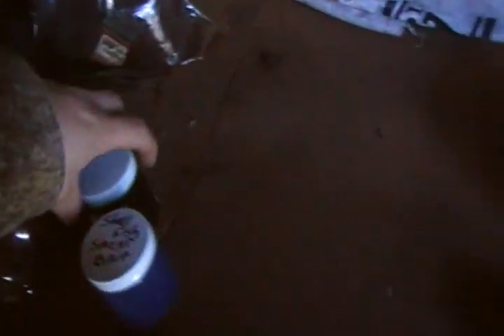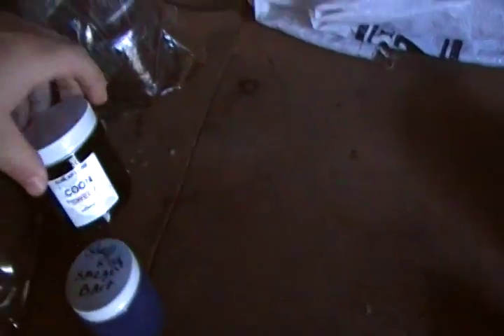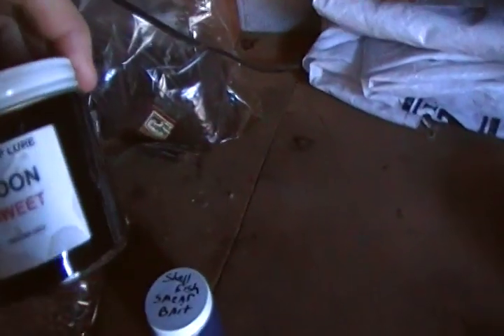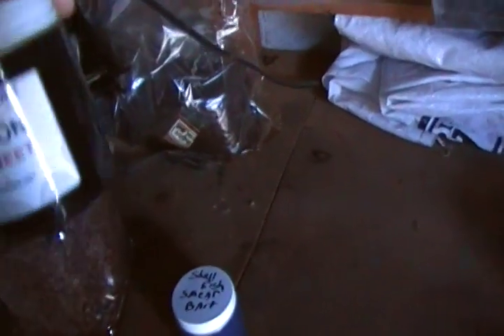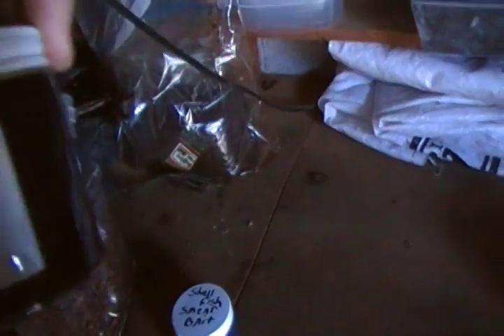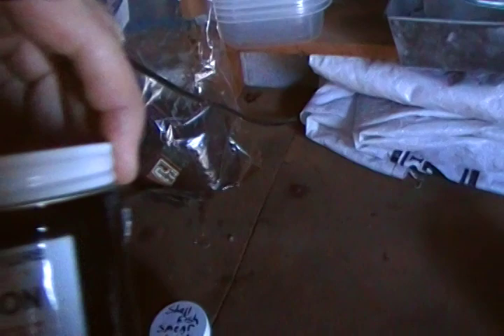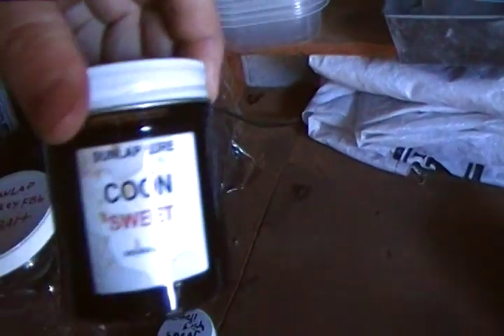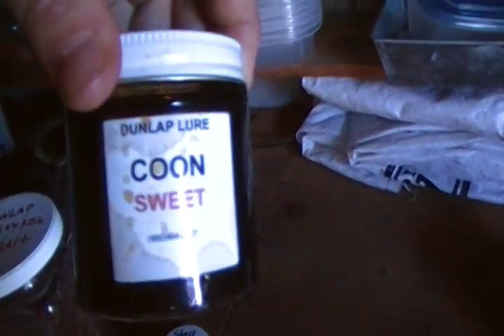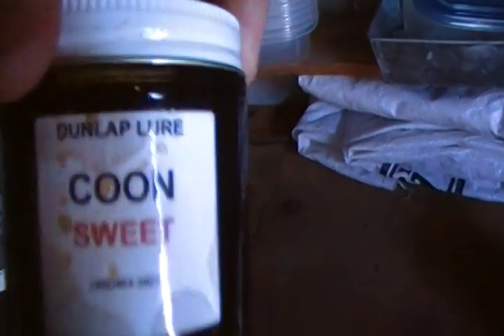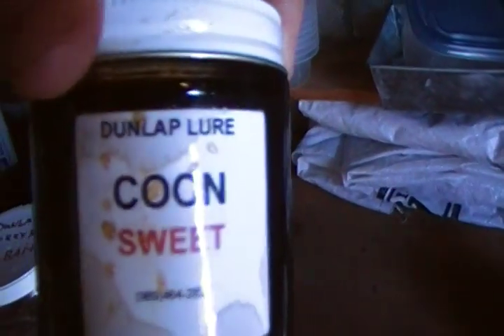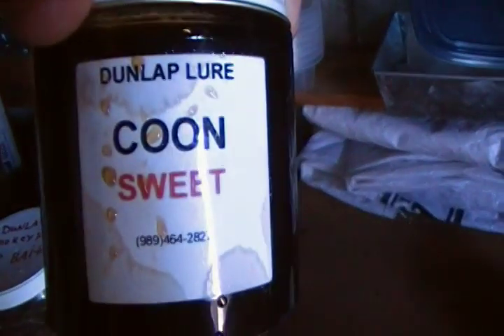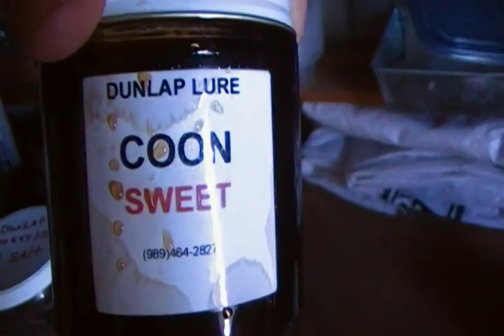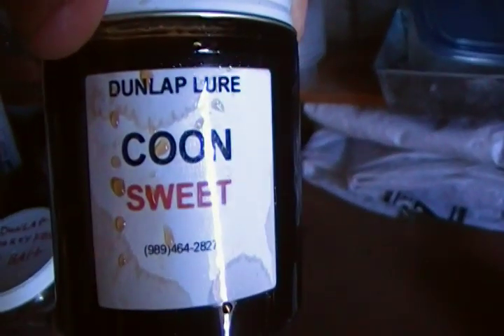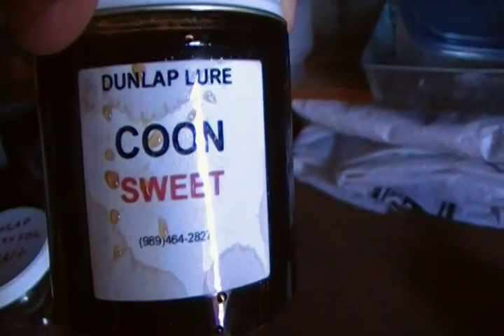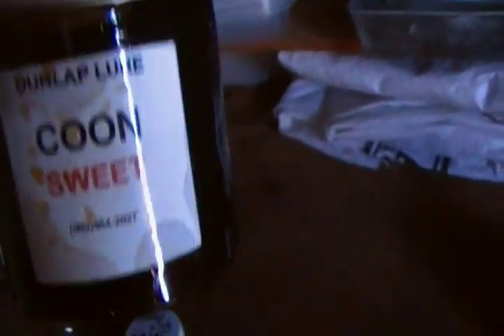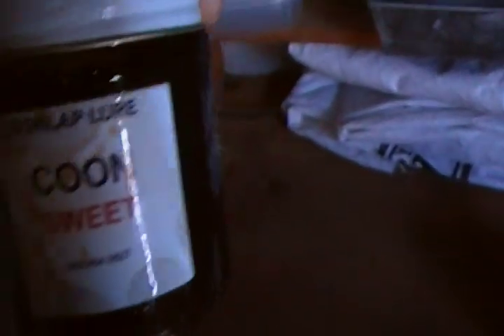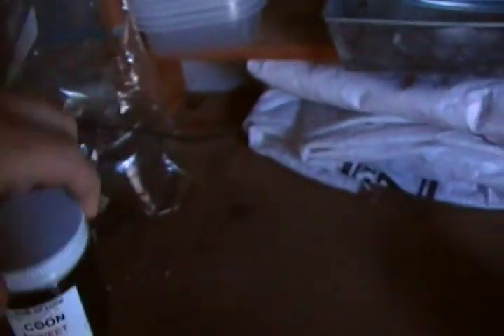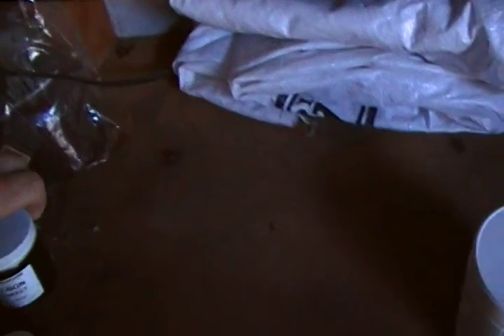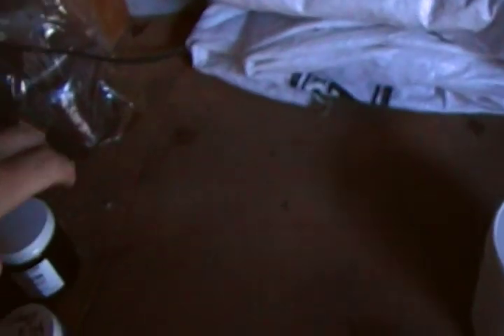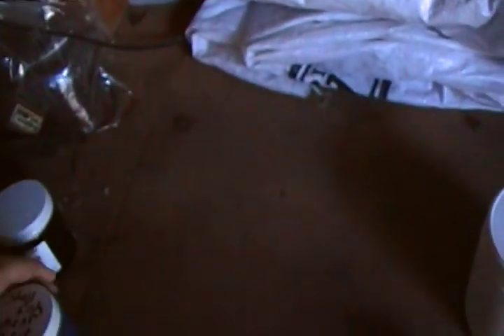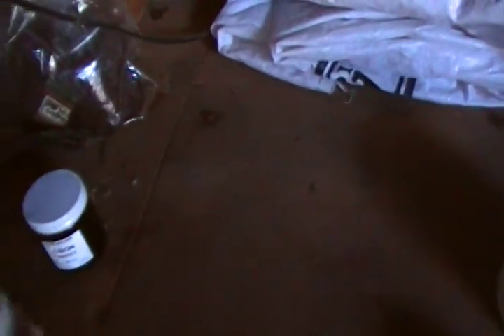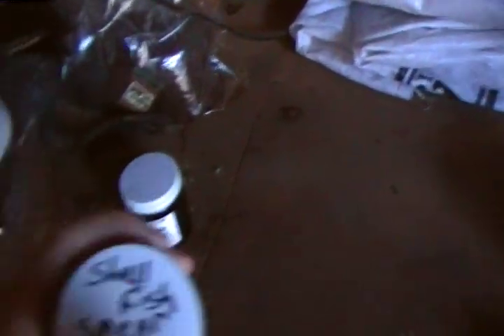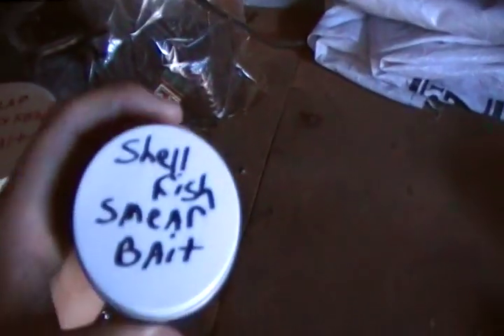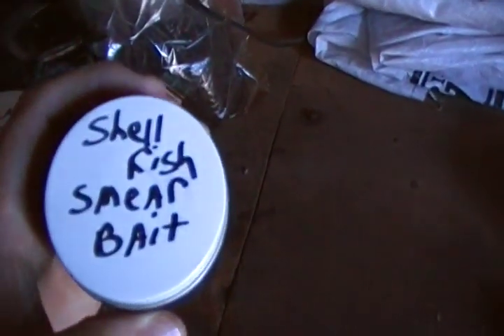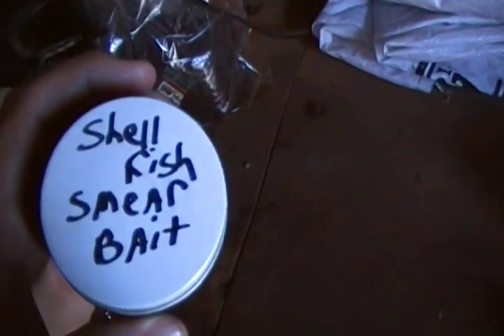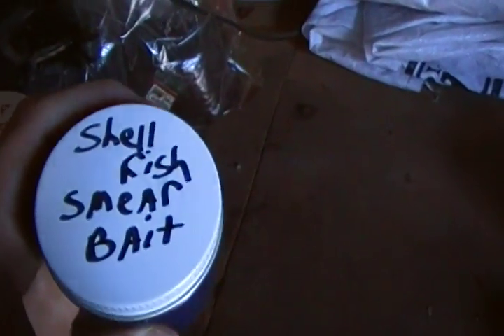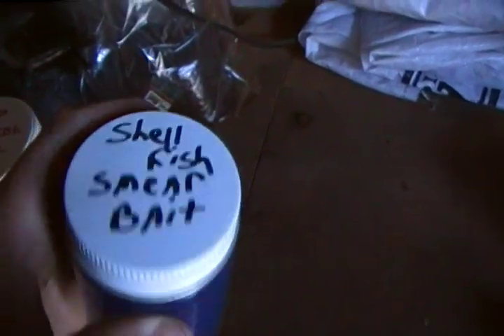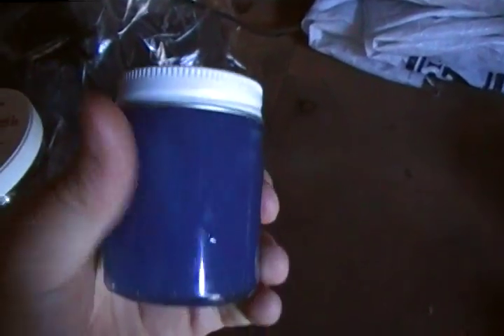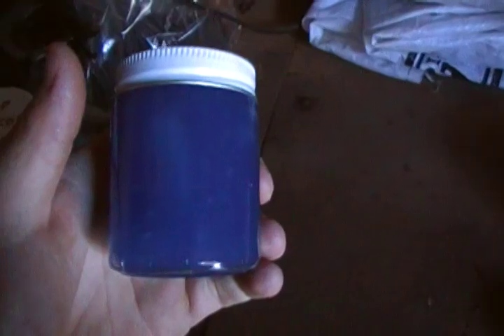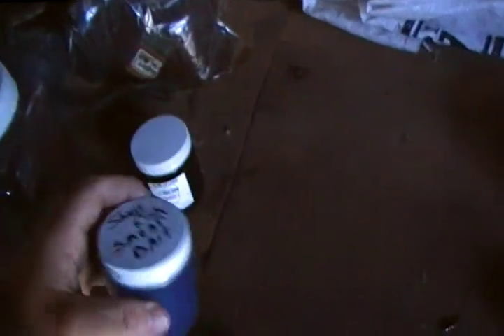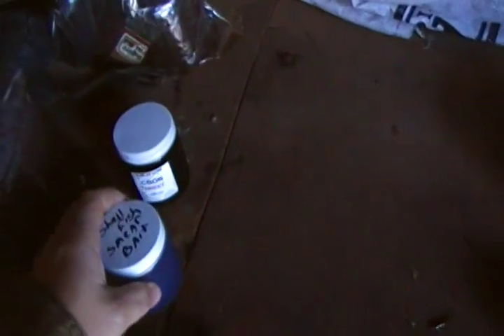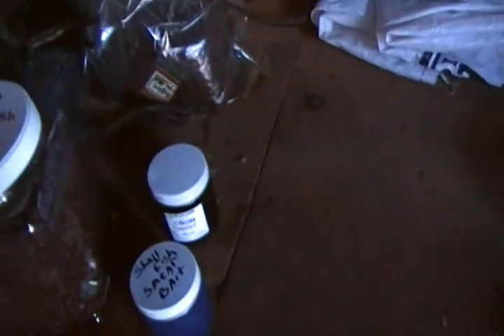Another one I like for my lure would be the Coon Sweep by Dunlap — really good stuff. And also the Shellfish Smear Bait.